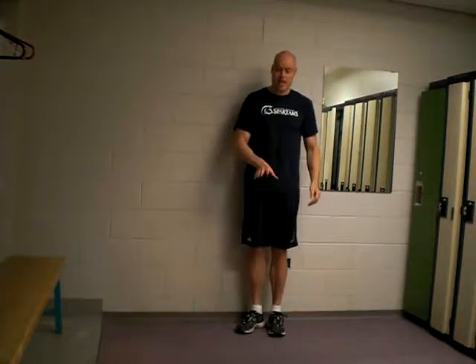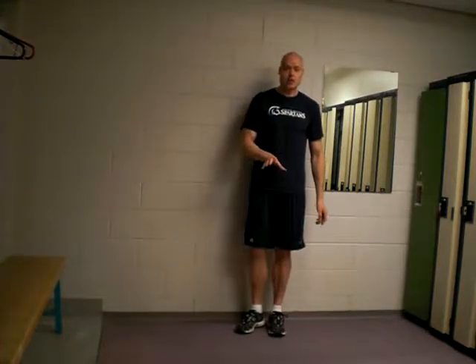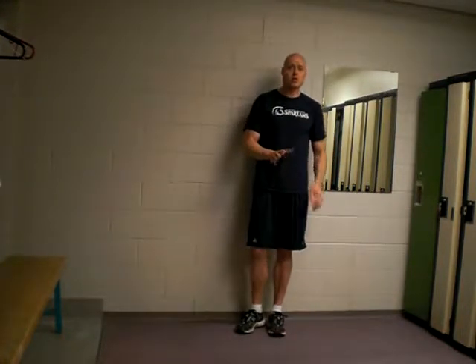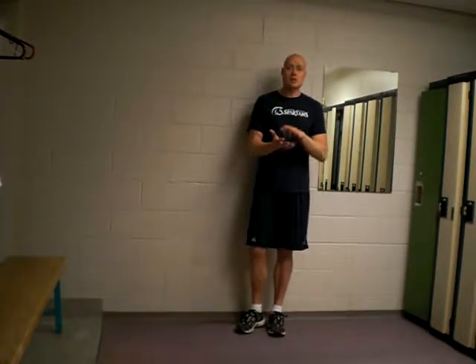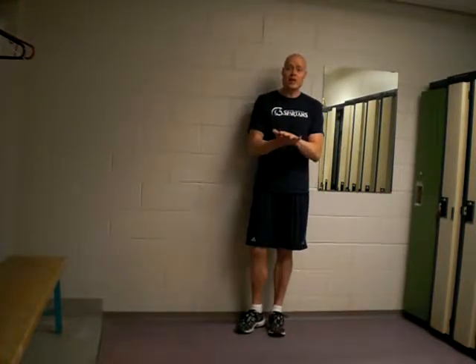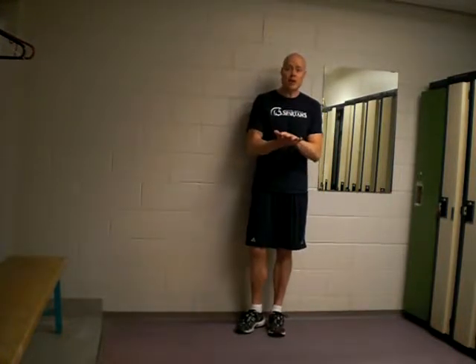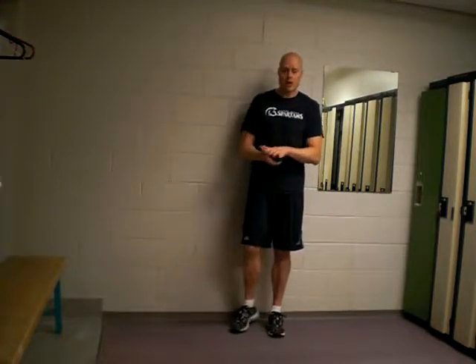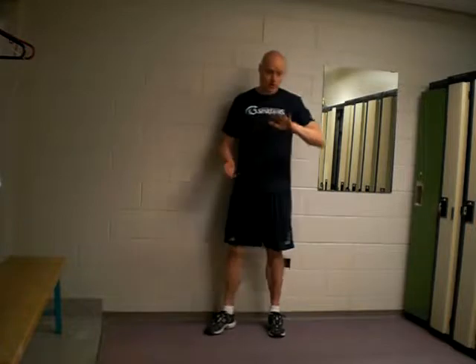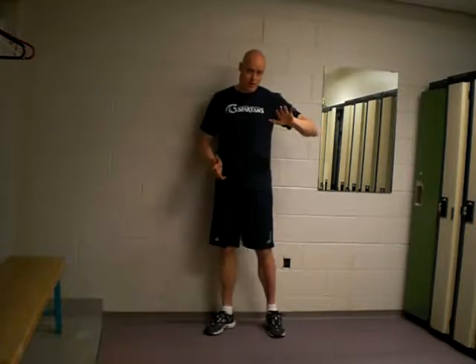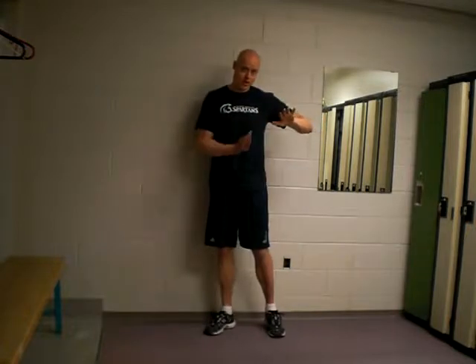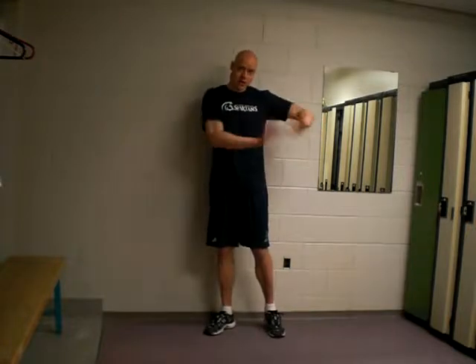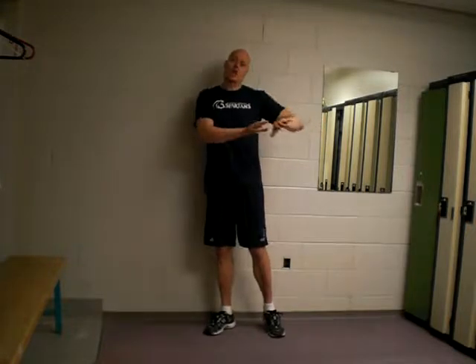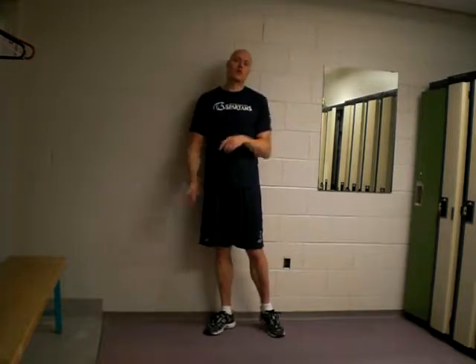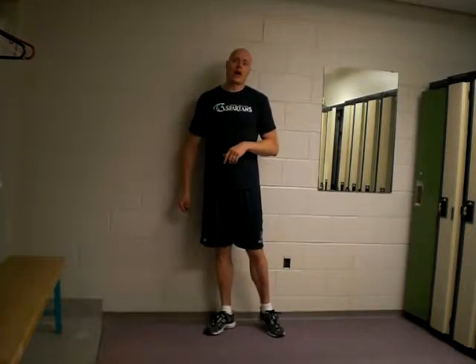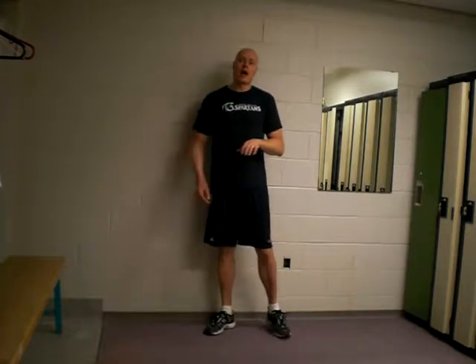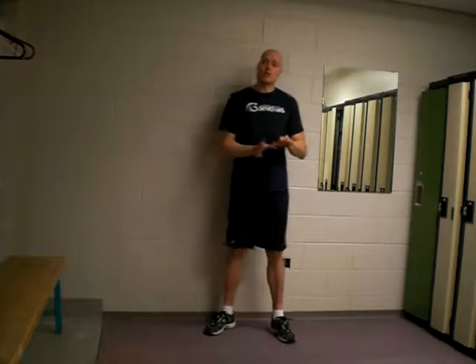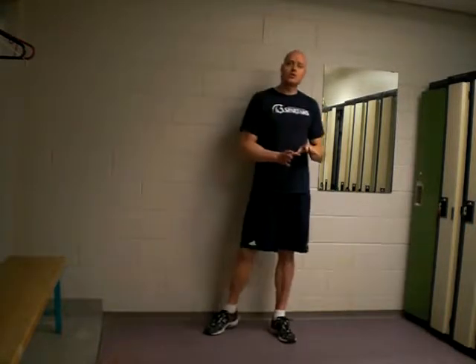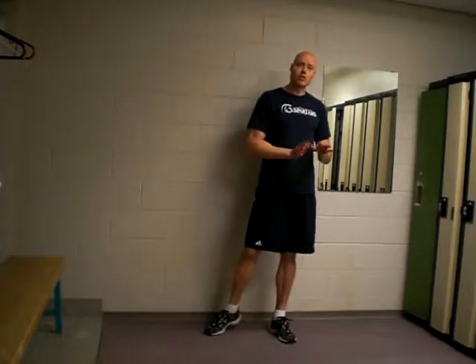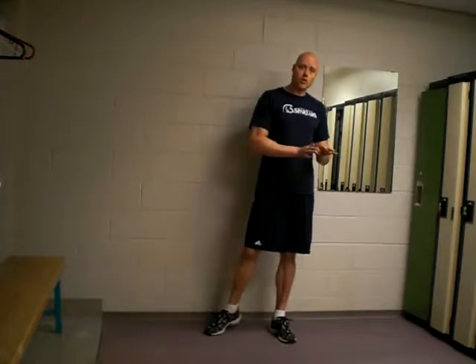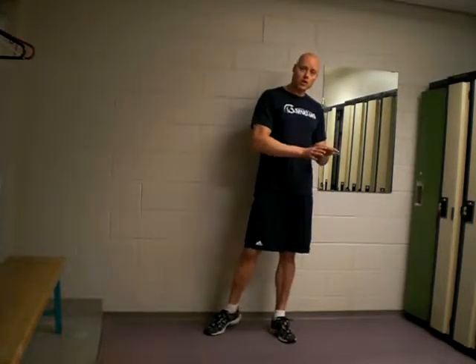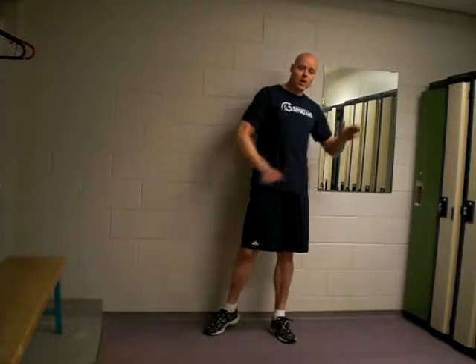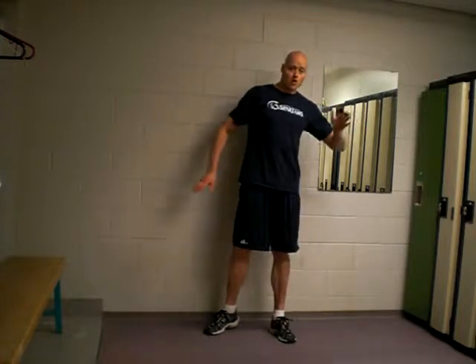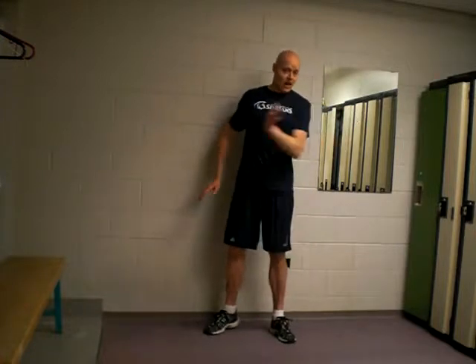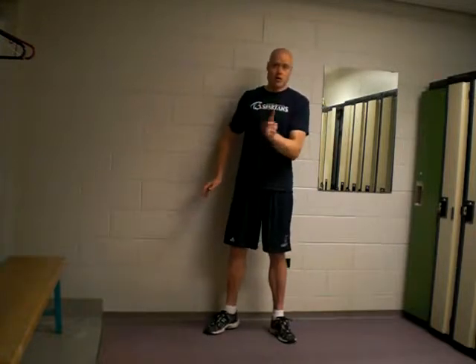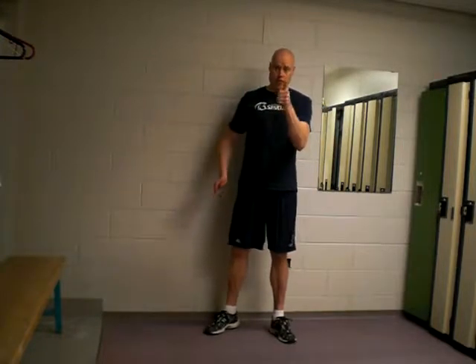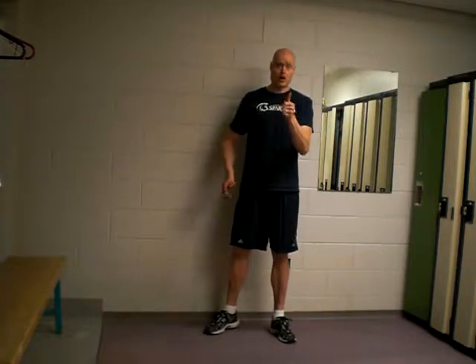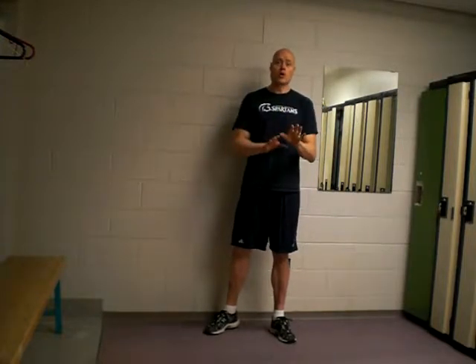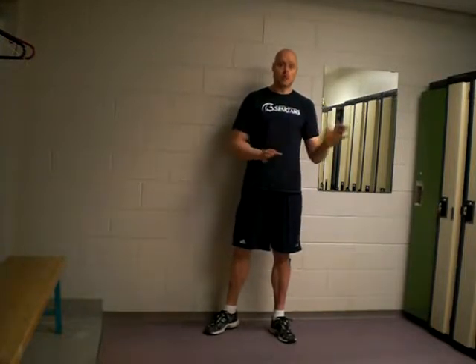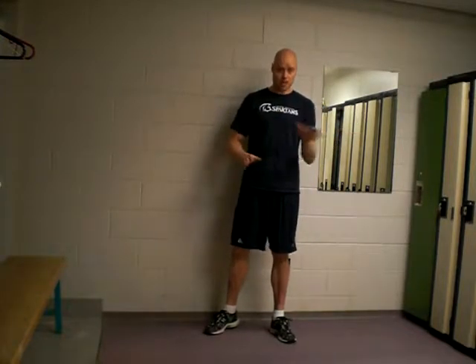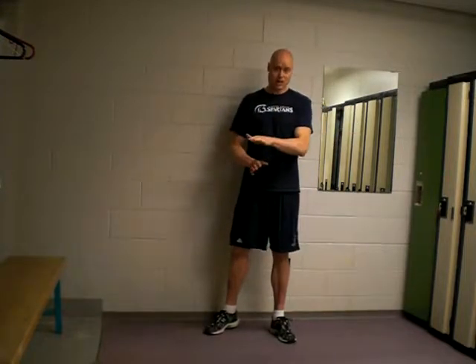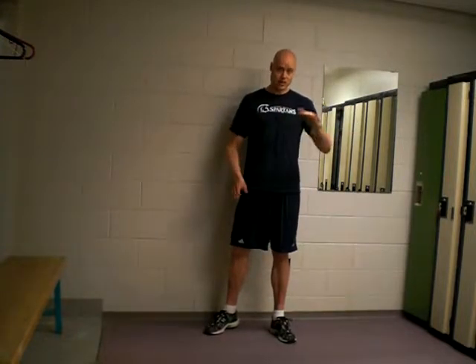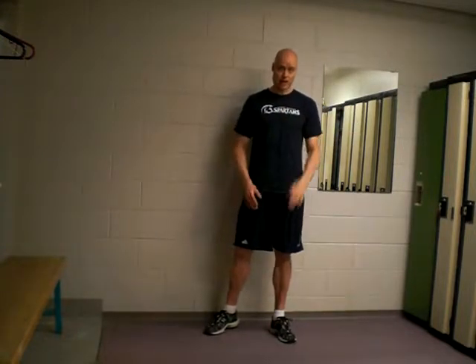Key emphasis with this is you want to spend minimal time on the ground. So as soon as your feet hit the ground, you want to explode back. This is also a drill that's more for building lateral power than vertical power. So focus on jumping sideways instead of up.